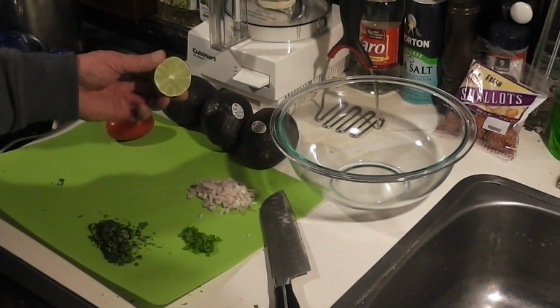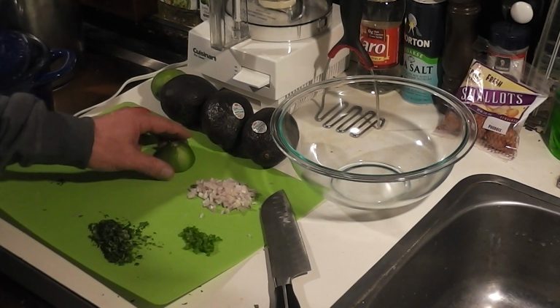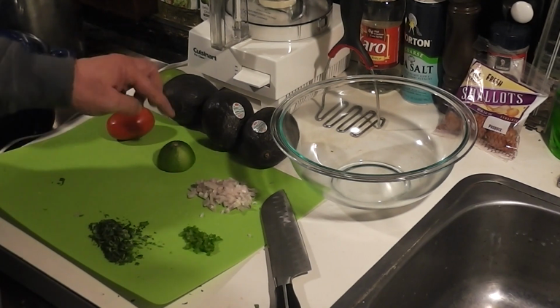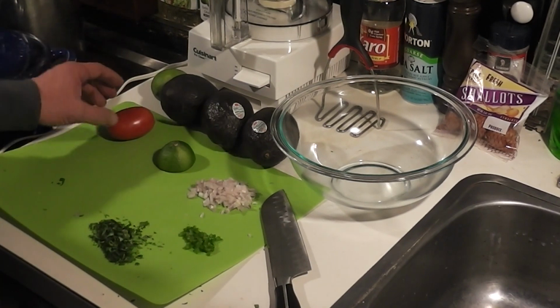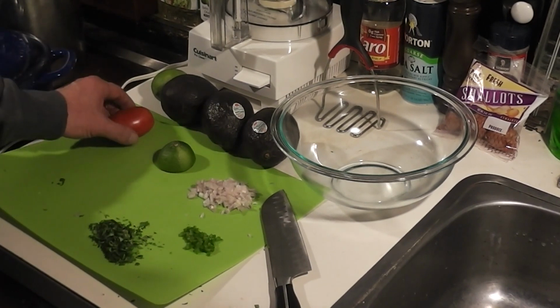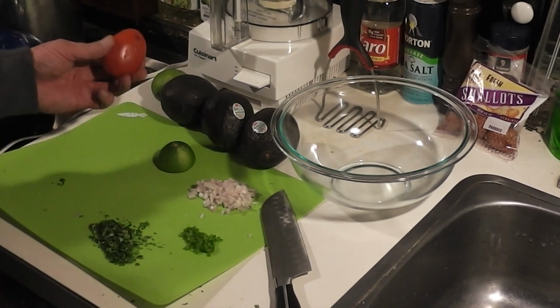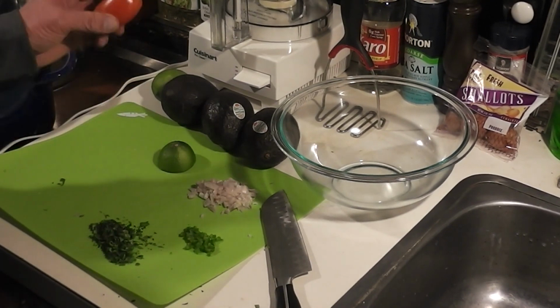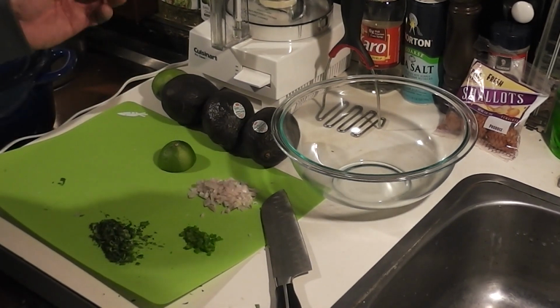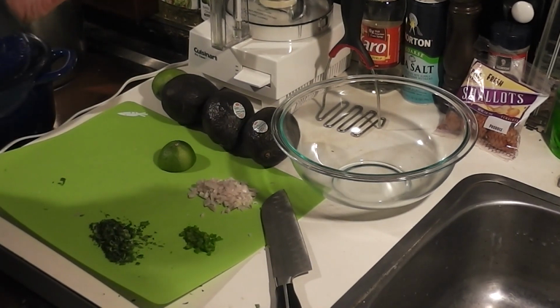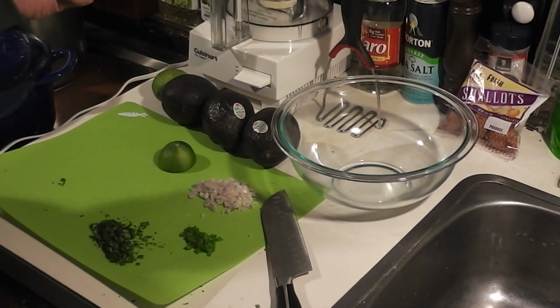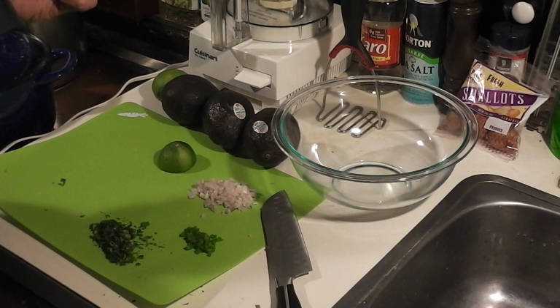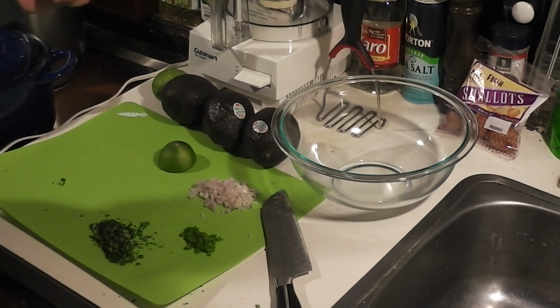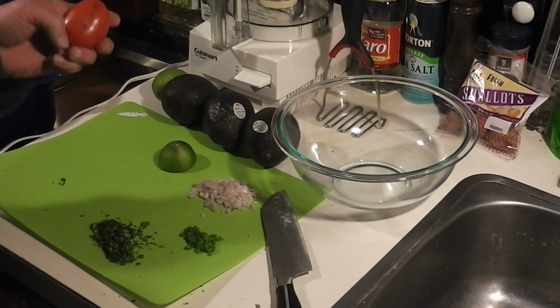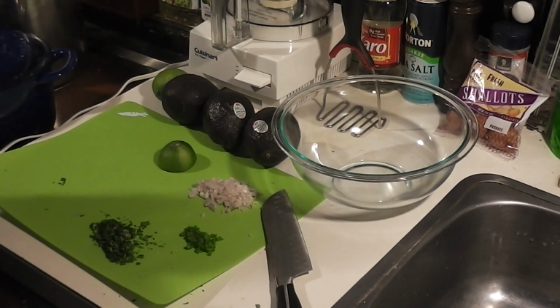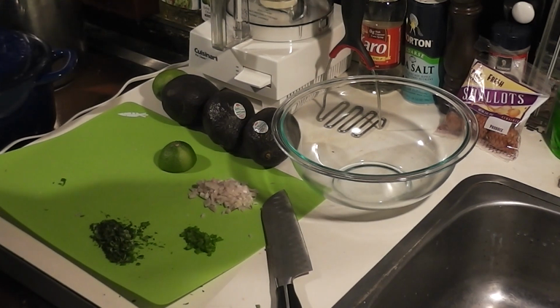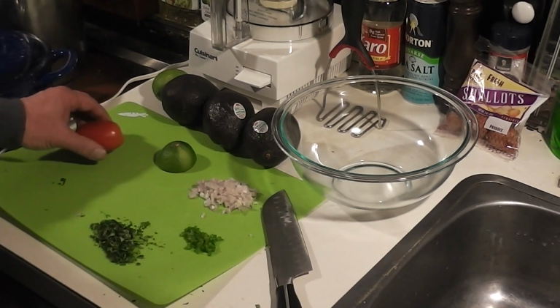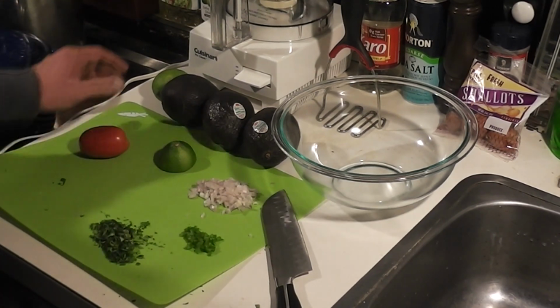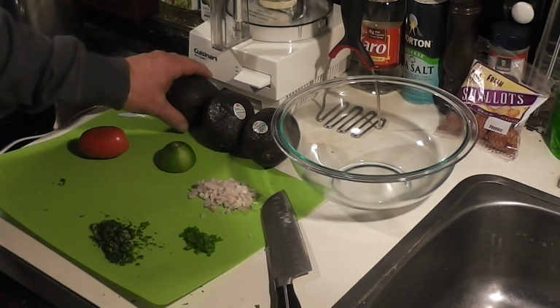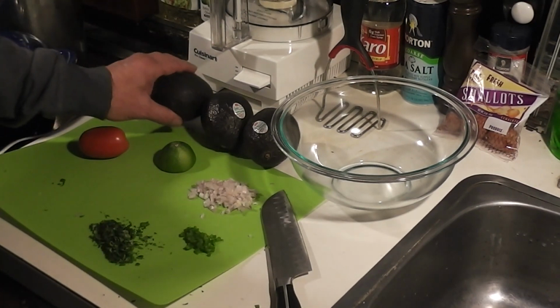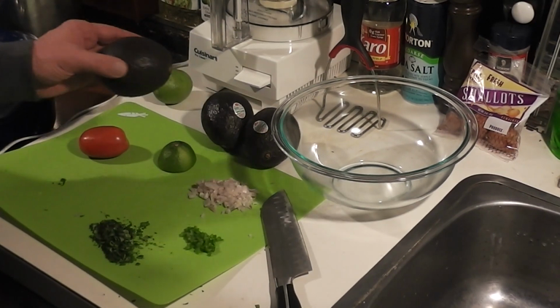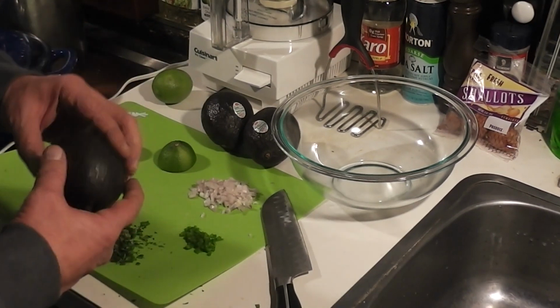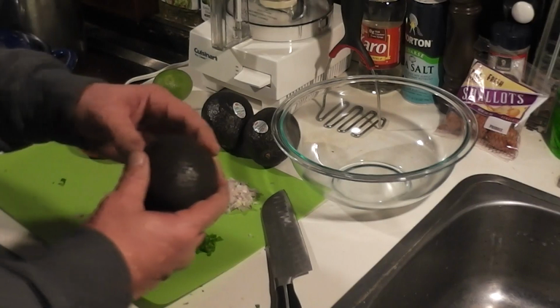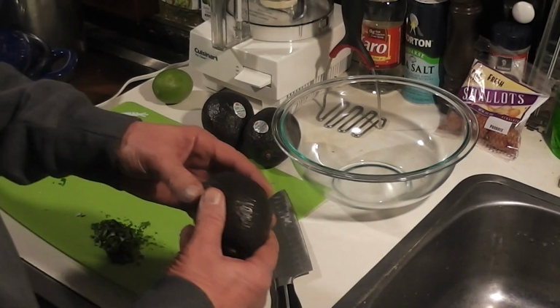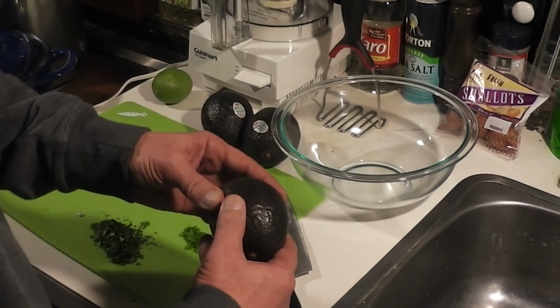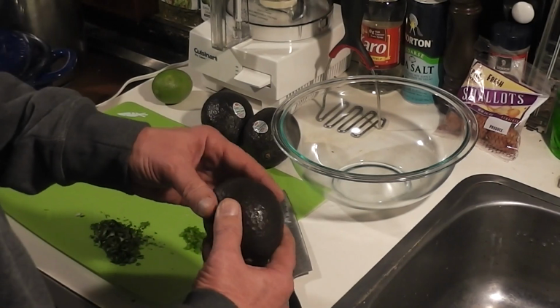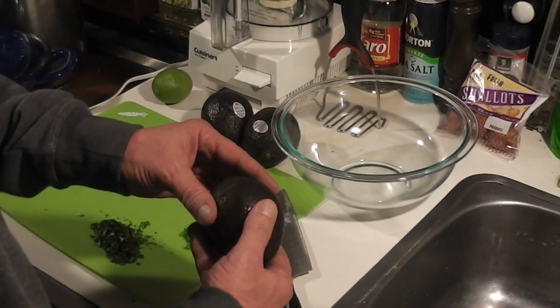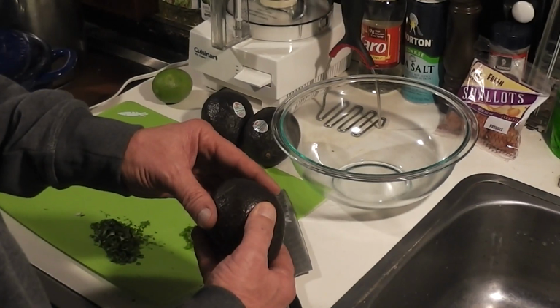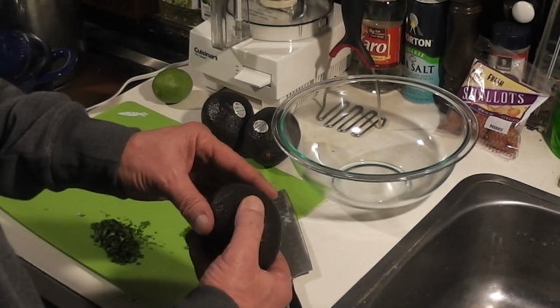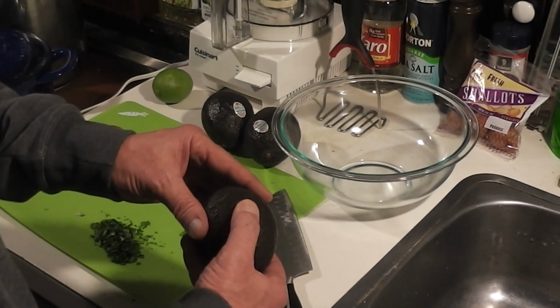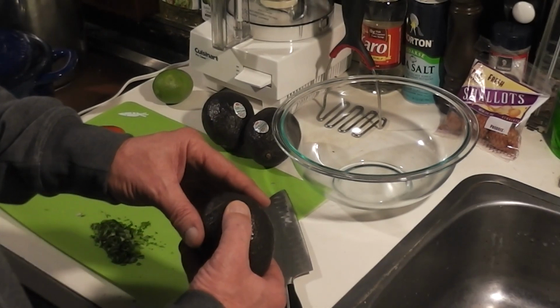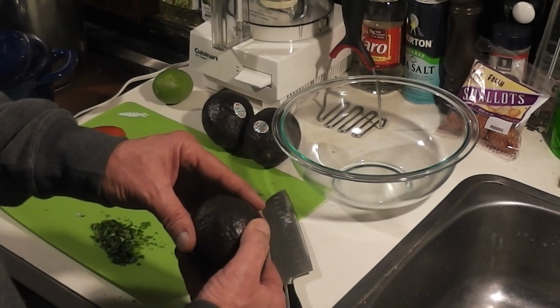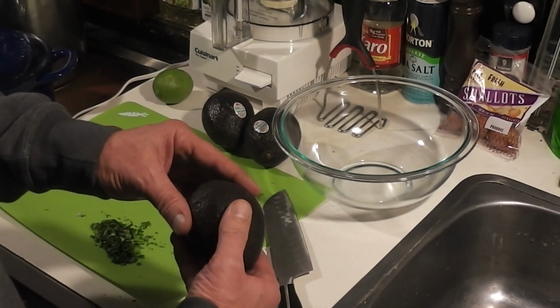I've also got half a lime from the last thing I did, and I've got a Roma tomato — it looks a little rough on one side, but it's good and firm. And I've got three avocados. The best way to check an avocado for ripeness is when you press it, it should have a little bit of give.